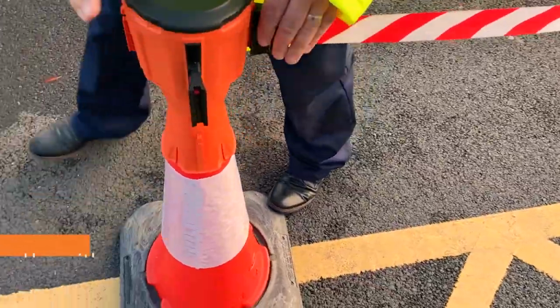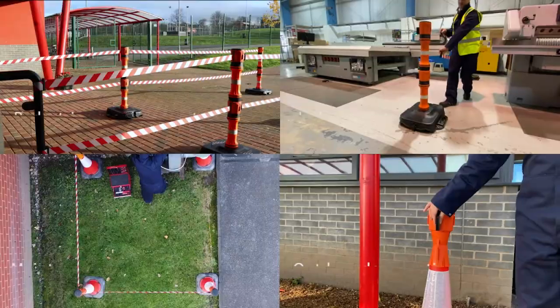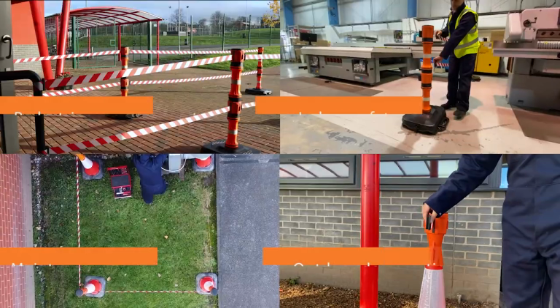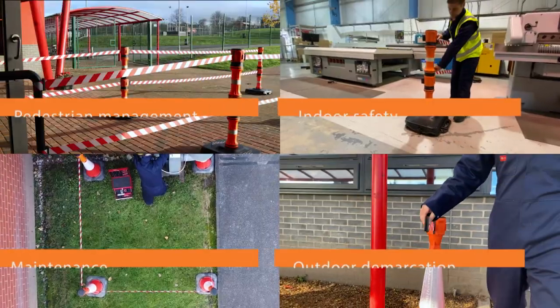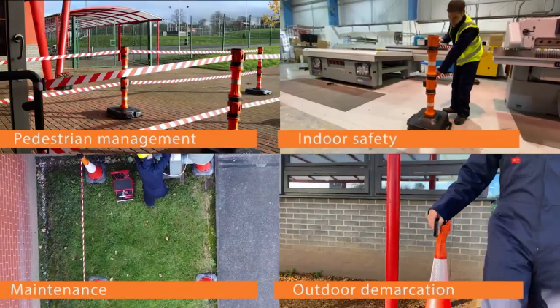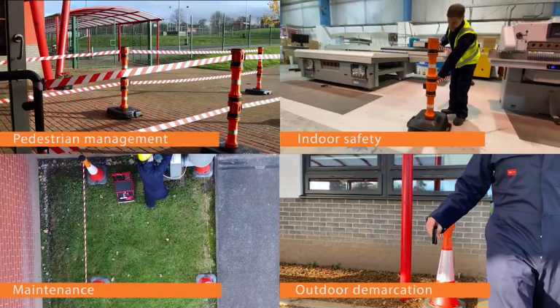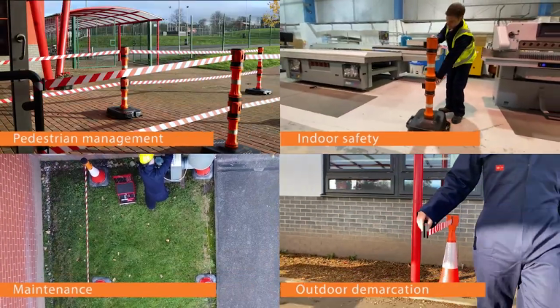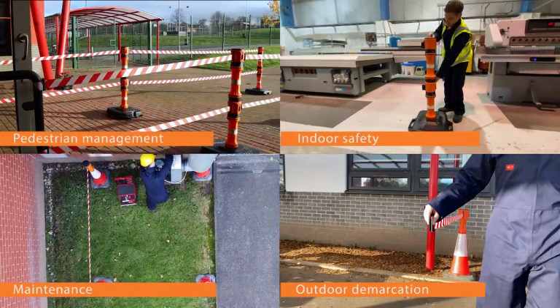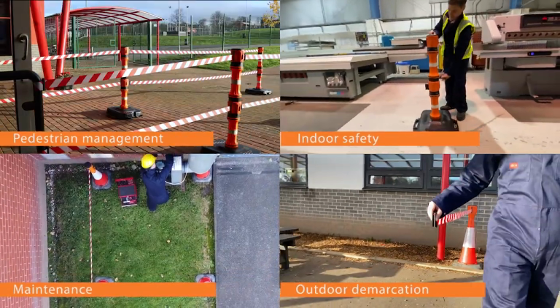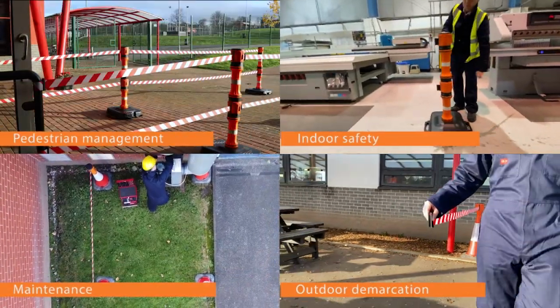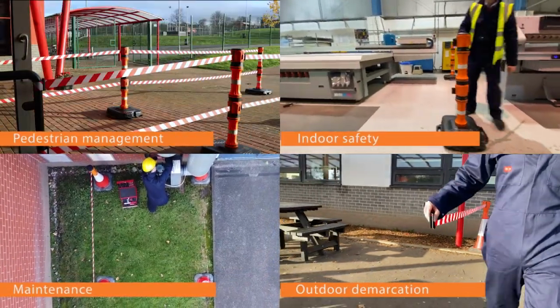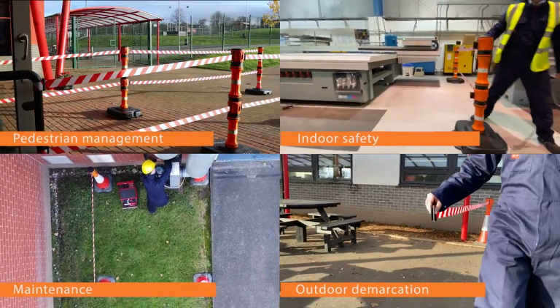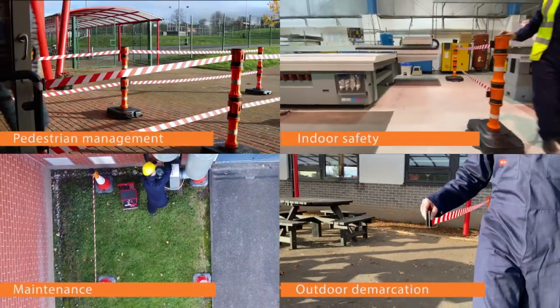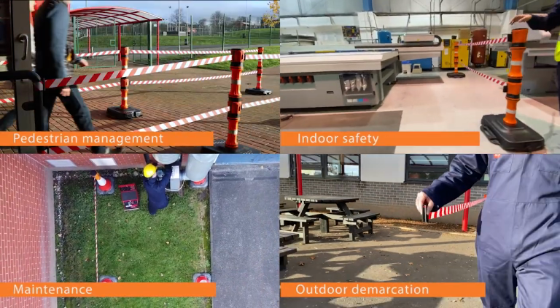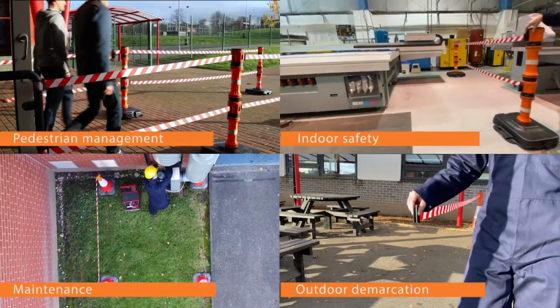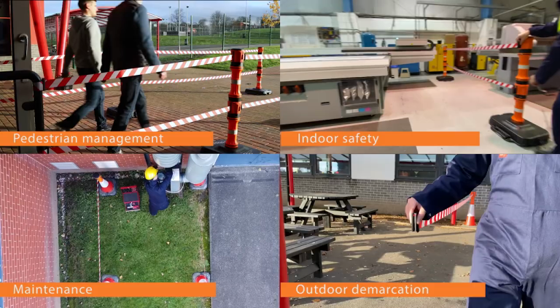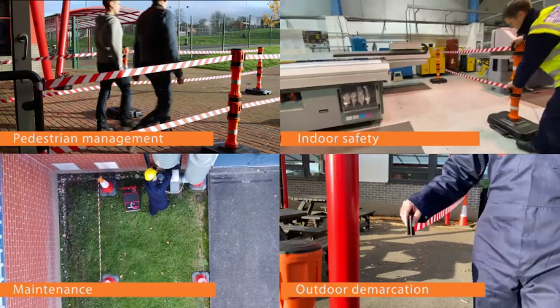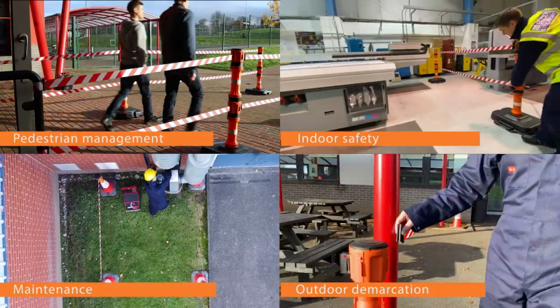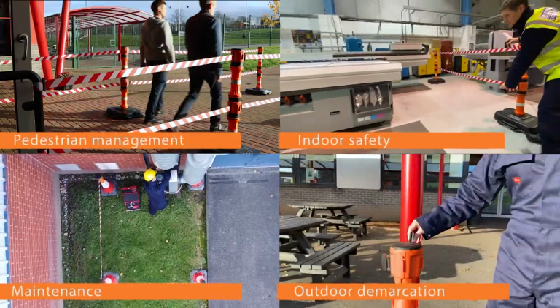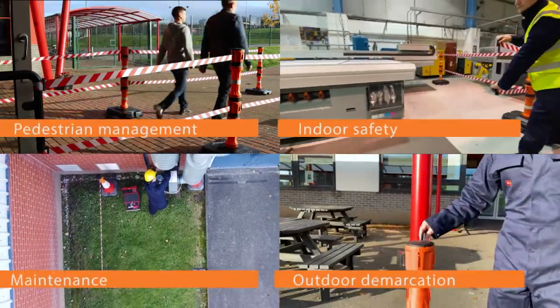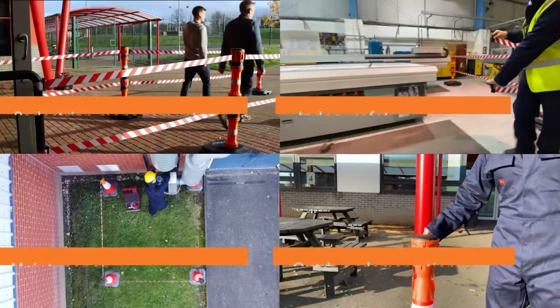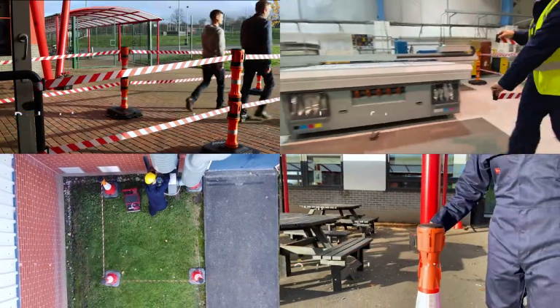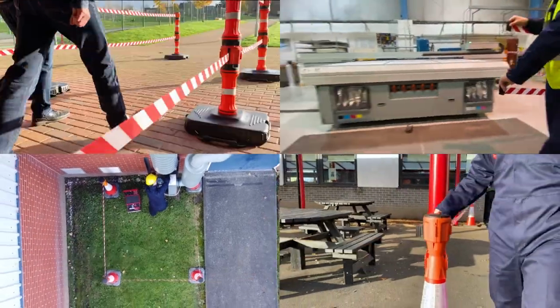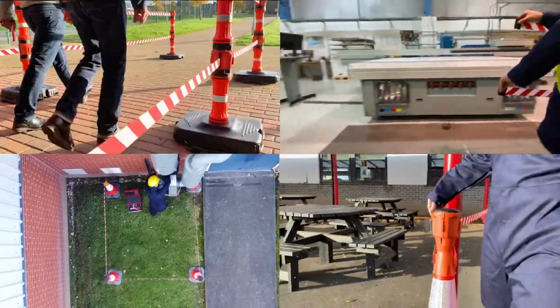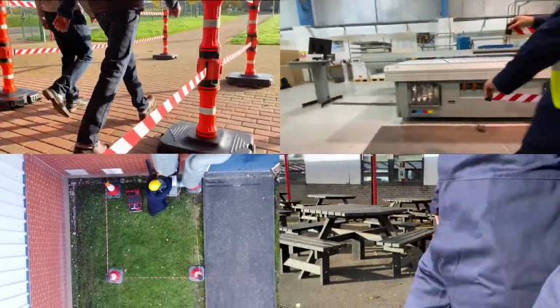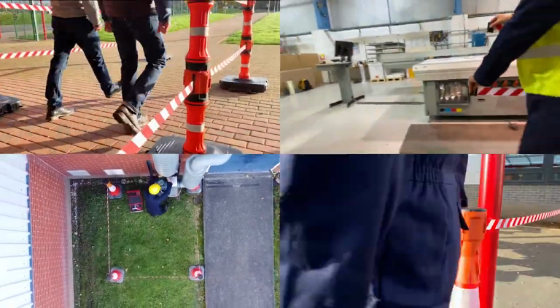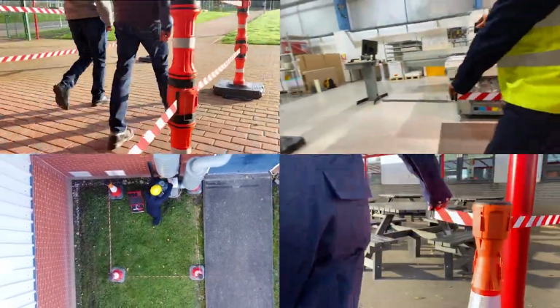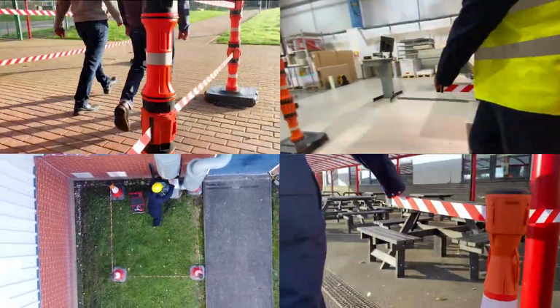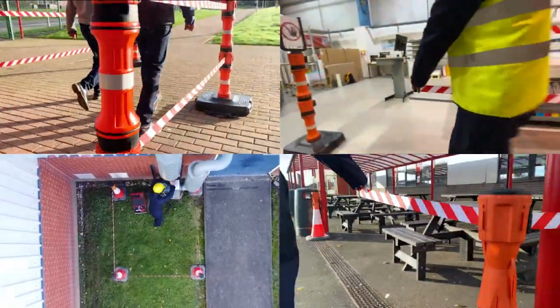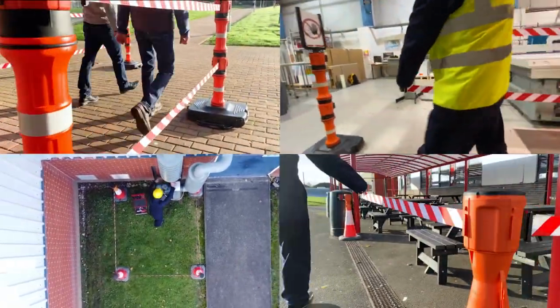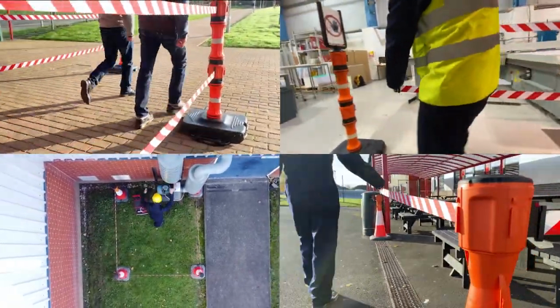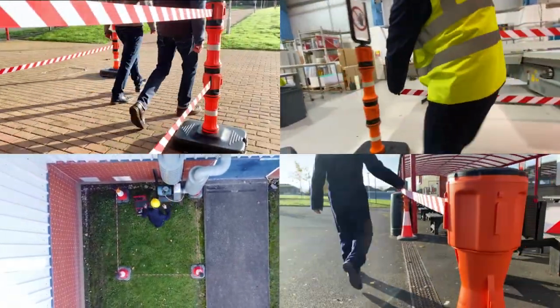For the next level of retractable barrier system — which is fully modular, easy to store, and easy to transport — look no further than the EZ-Xtend Retractable Barrier.